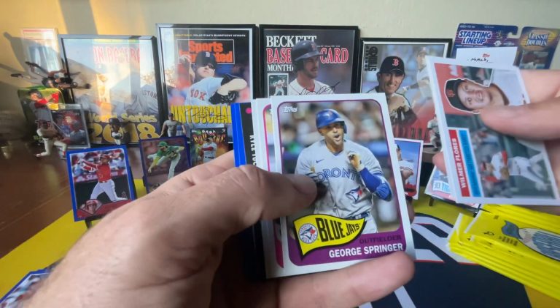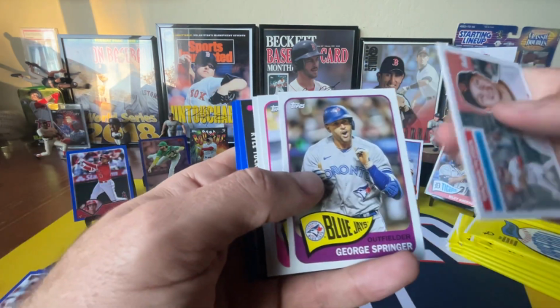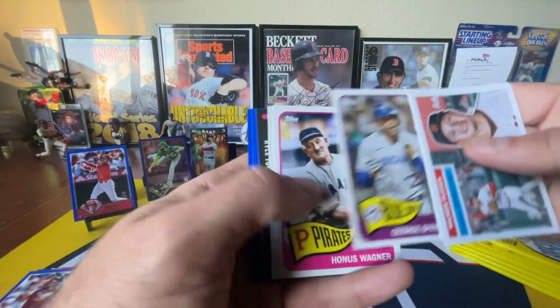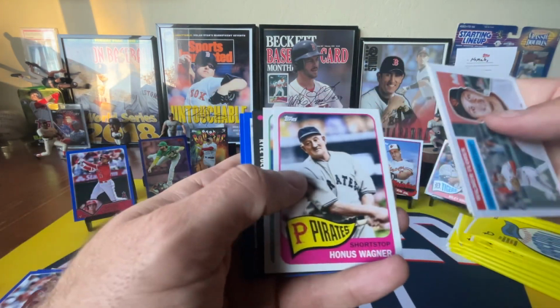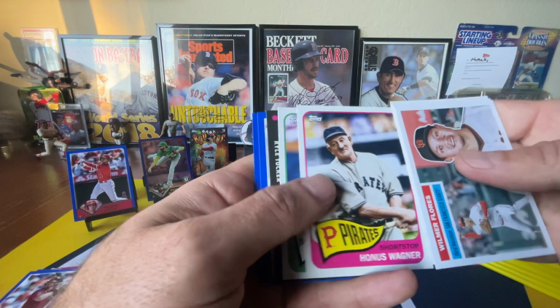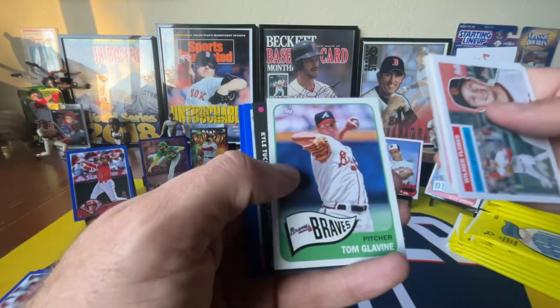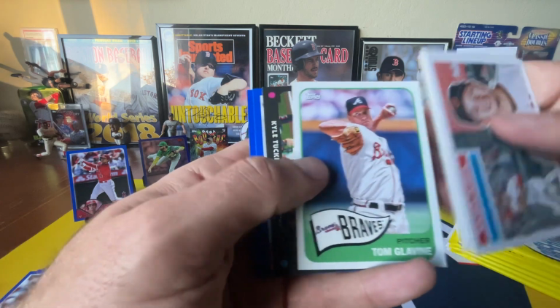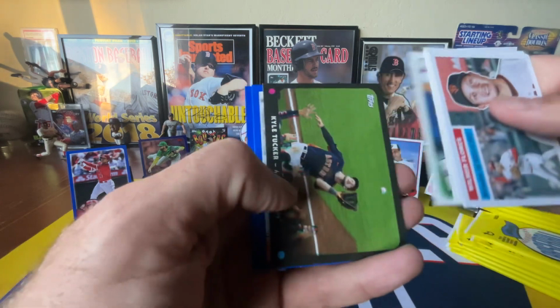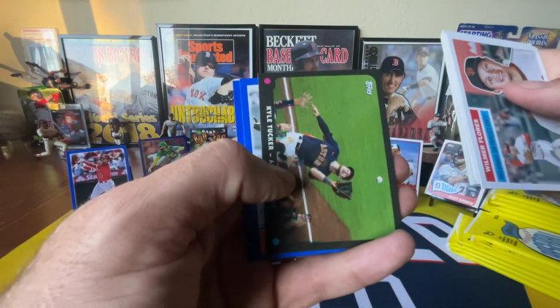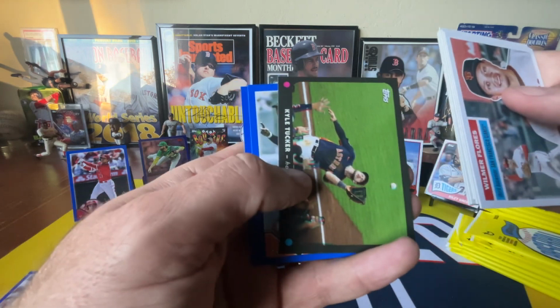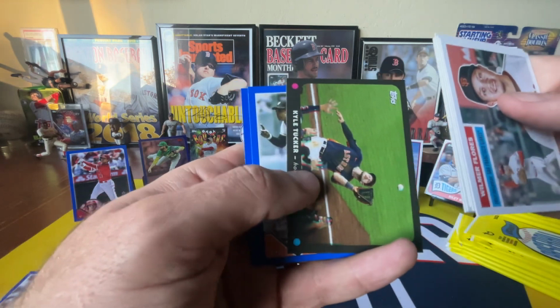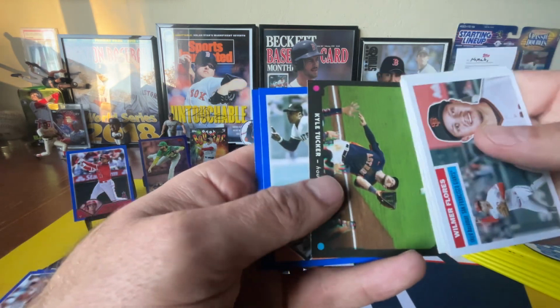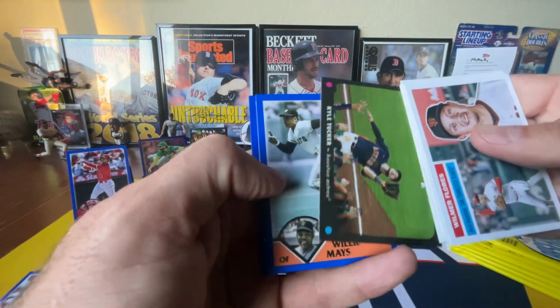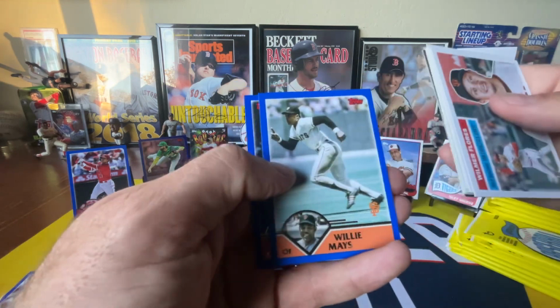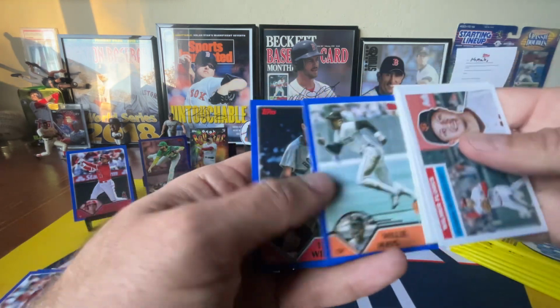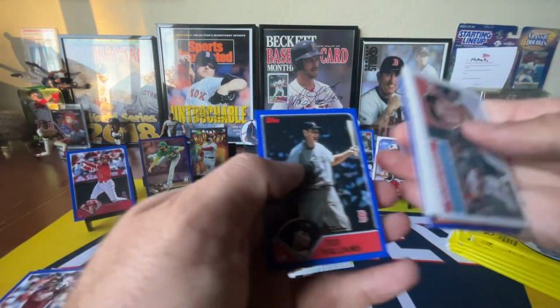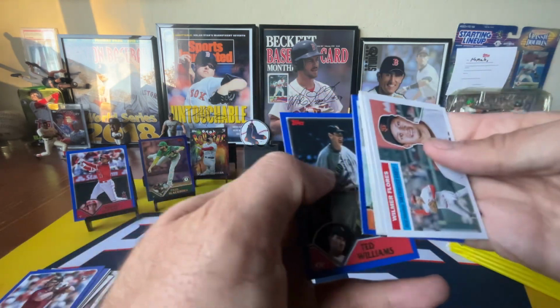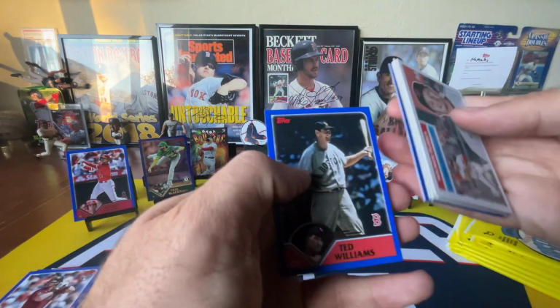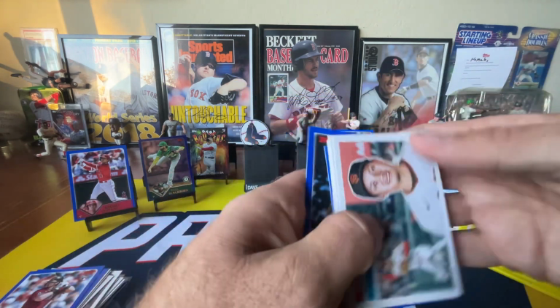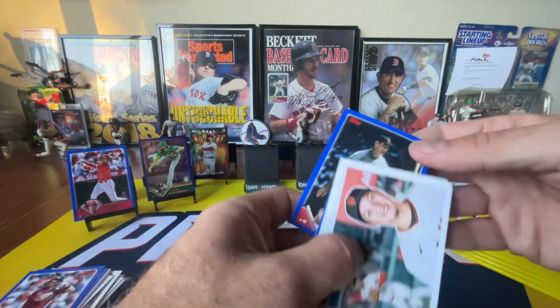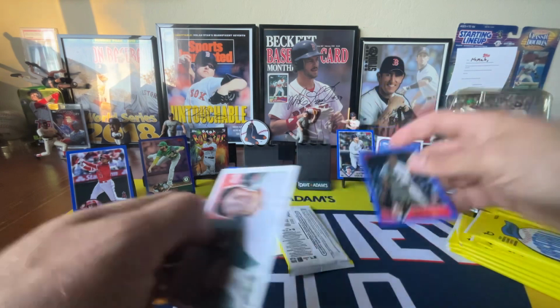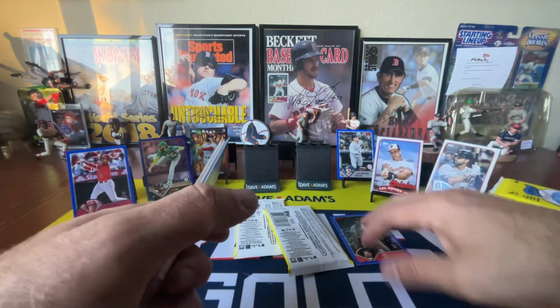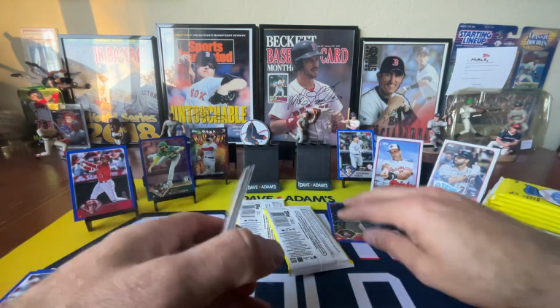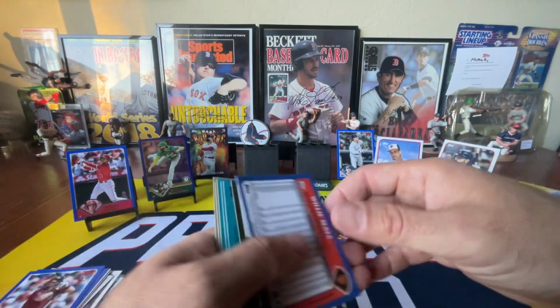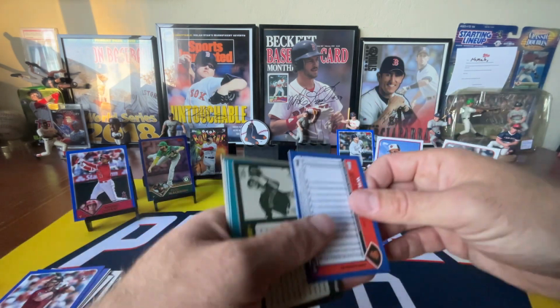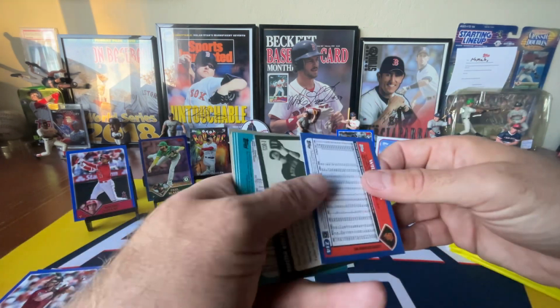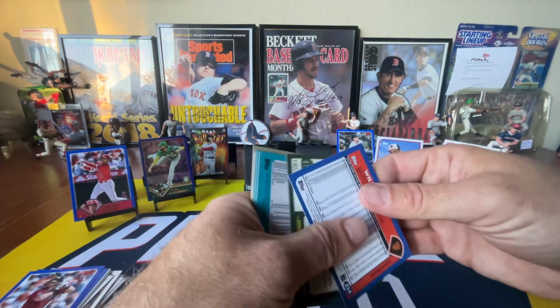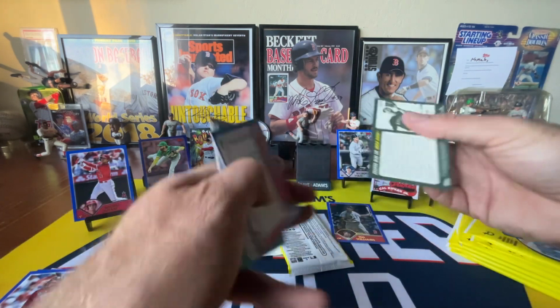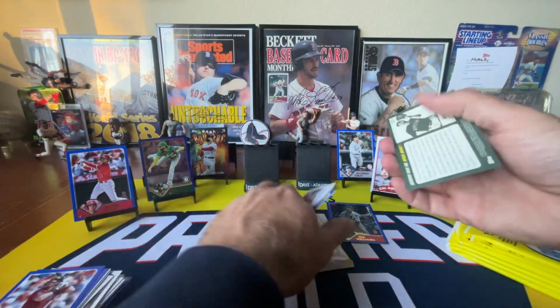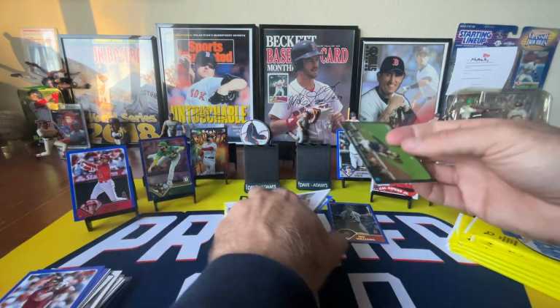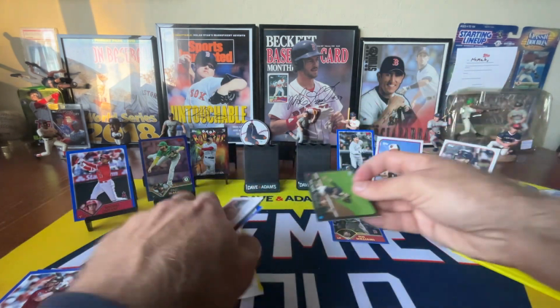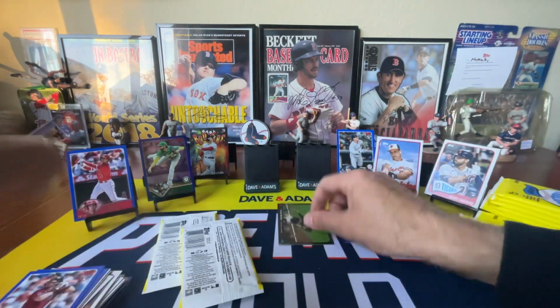We've got a 3D card coming up. I believe there's four of those per box. It's going to be of Tucker — nothing to write home about there. There's Teddy Ballgame. I guess the Tucker 3D card can go in the orchestra.